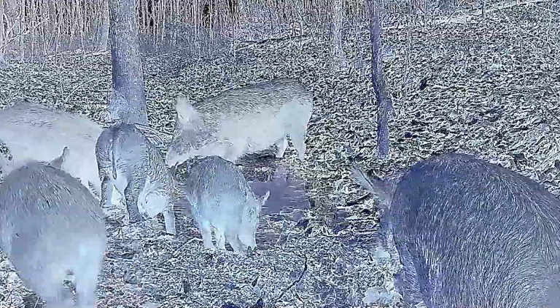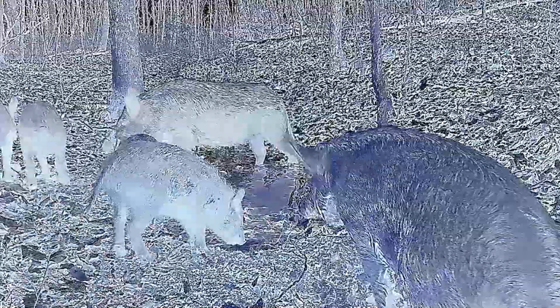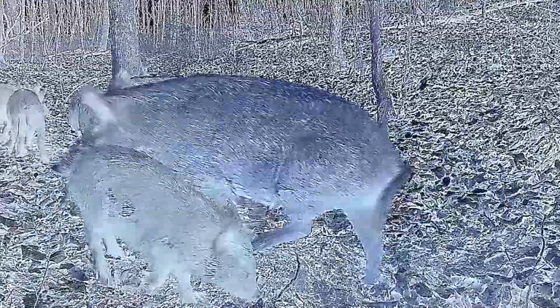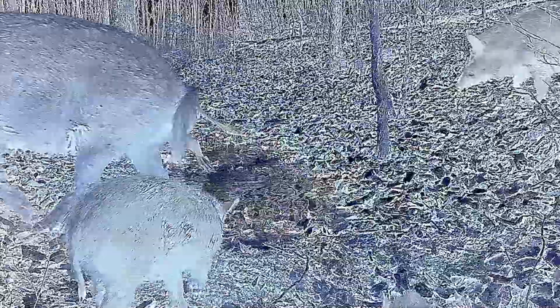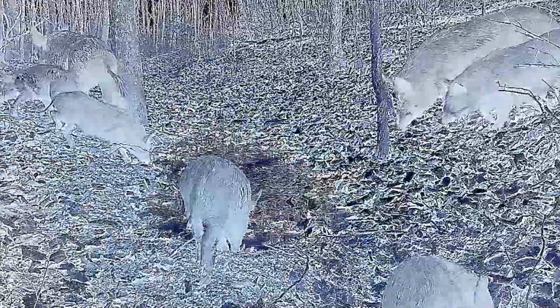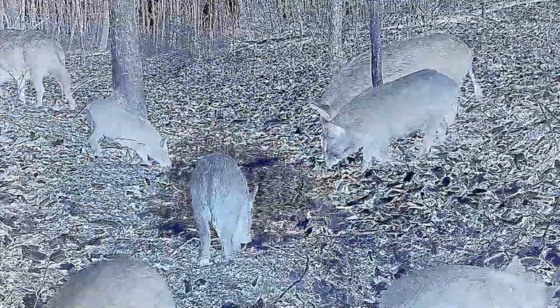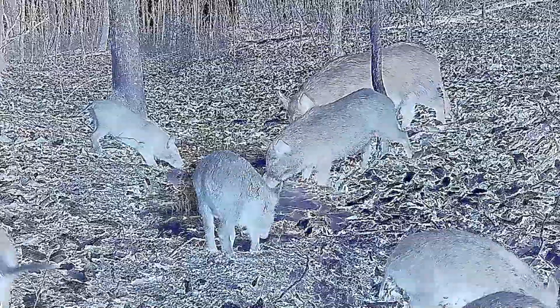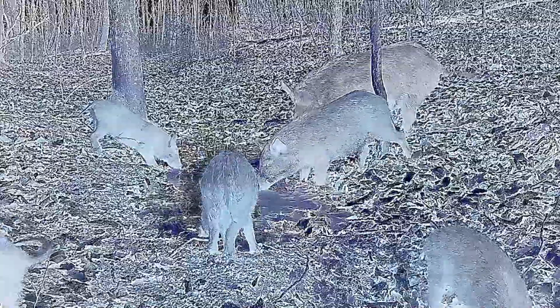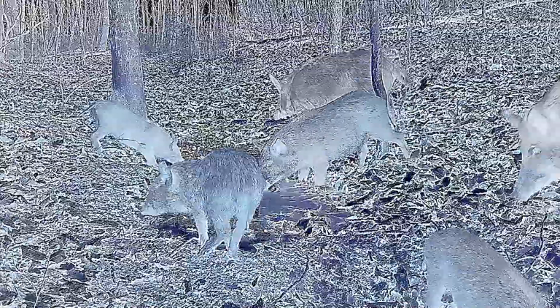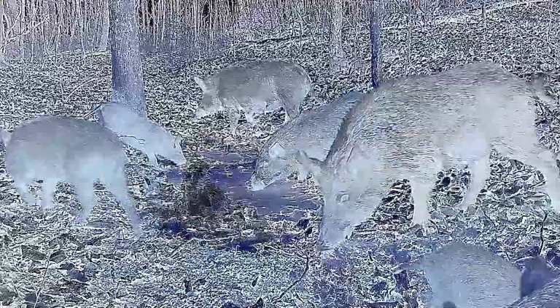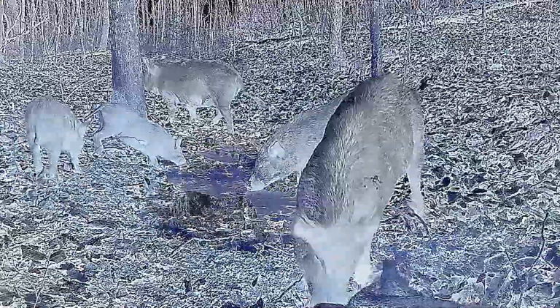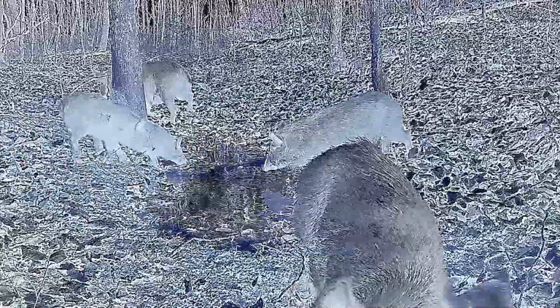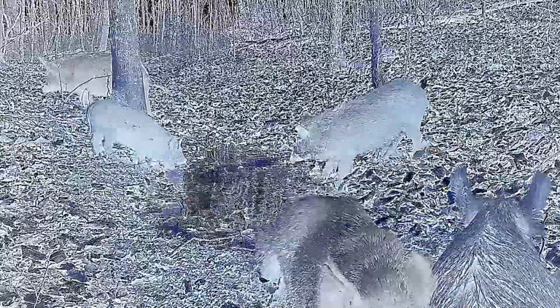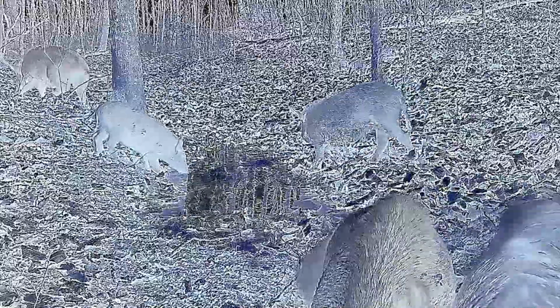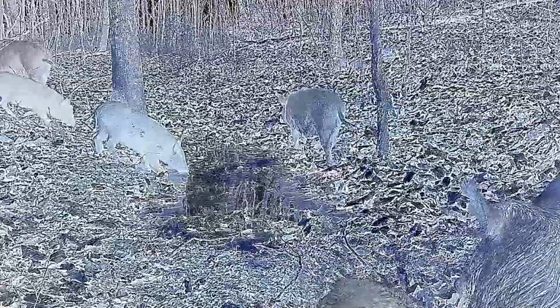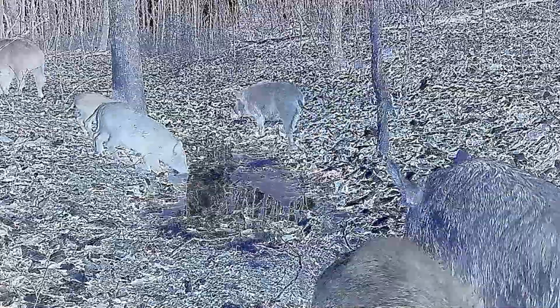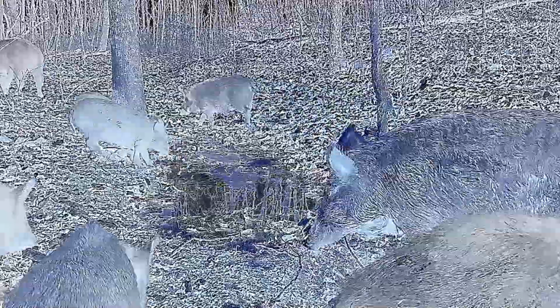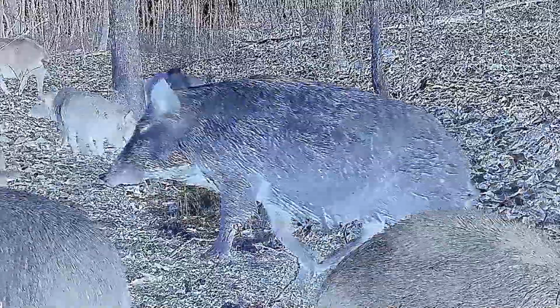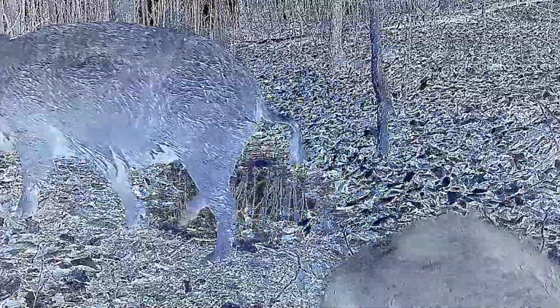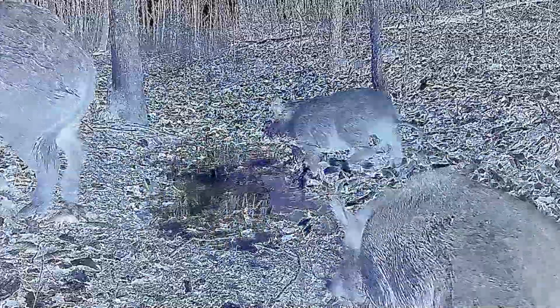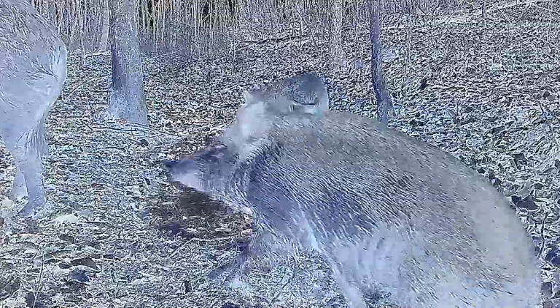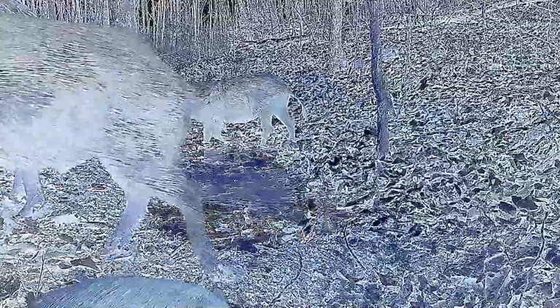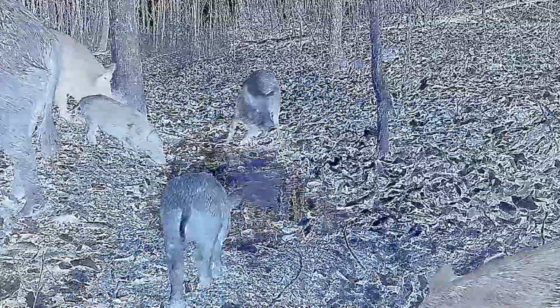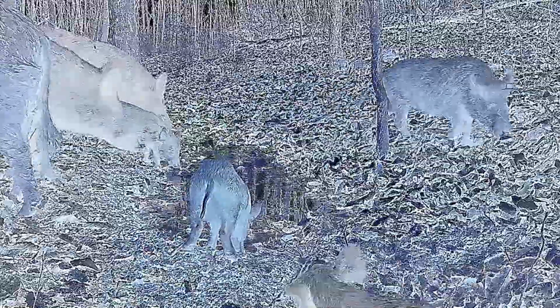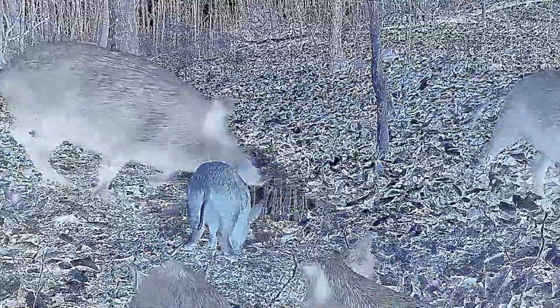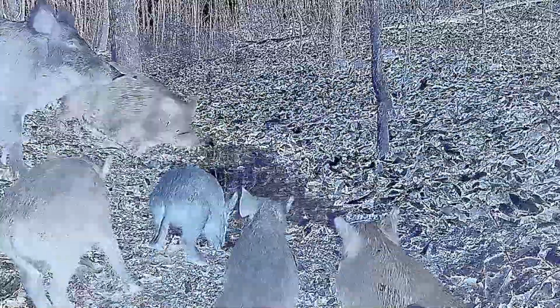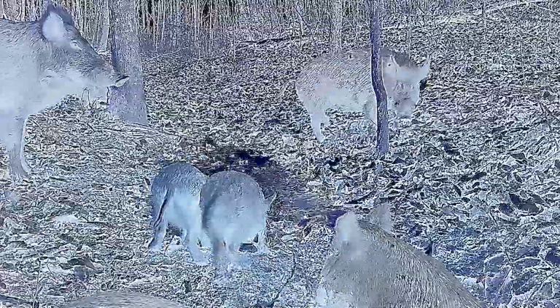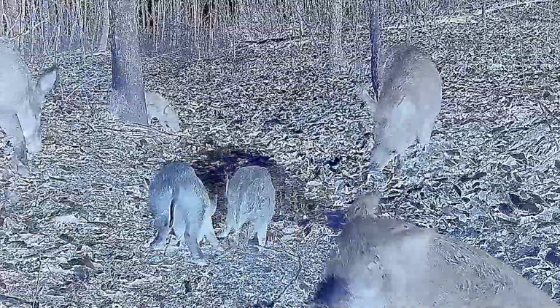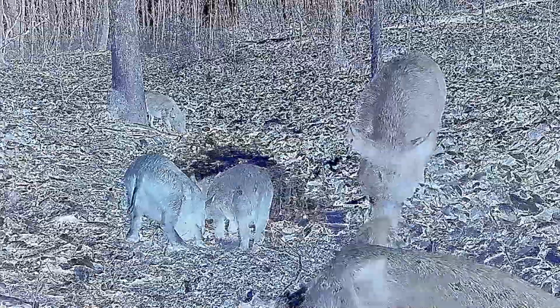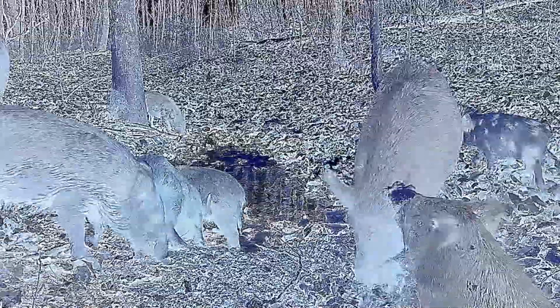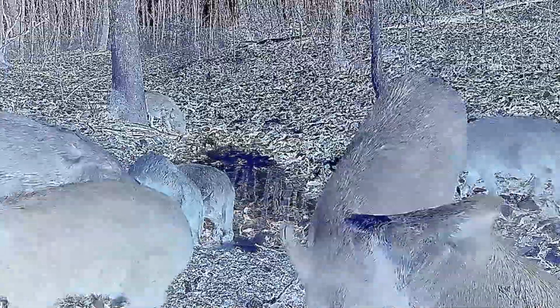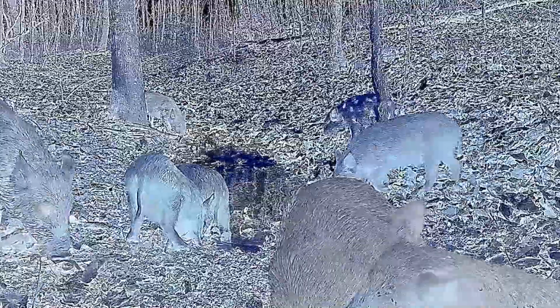Every night when I take those SD cards out of the trail cams when I come home, it's better than a night of Netflix movie watching. Because you never know — it's always a mystery of what's going to show up on those trail cams.